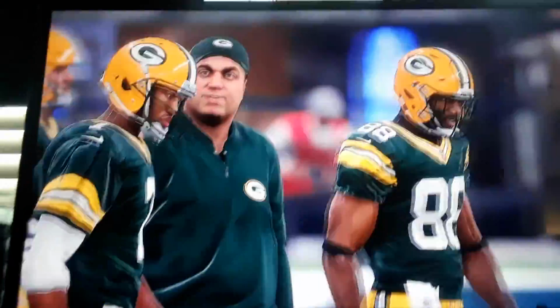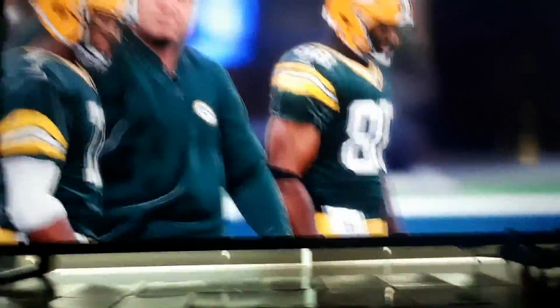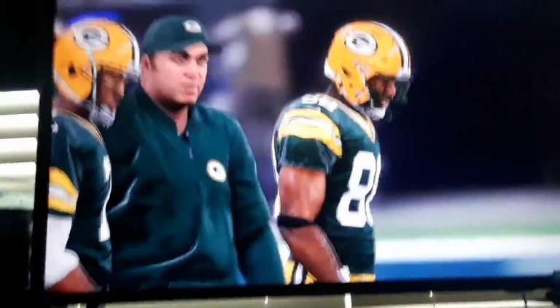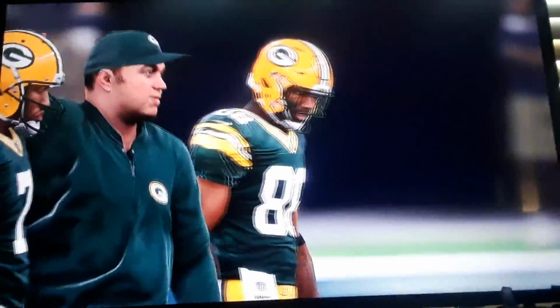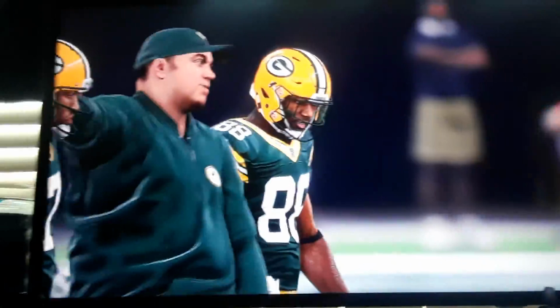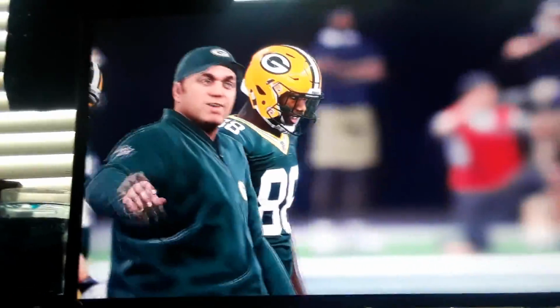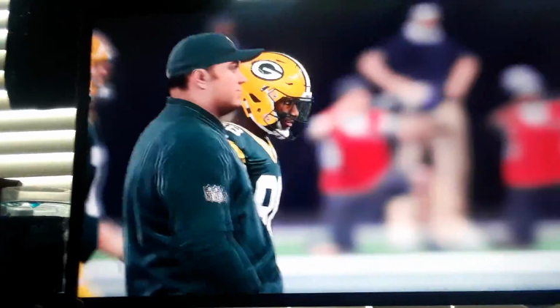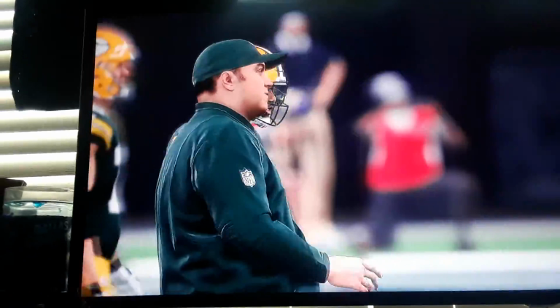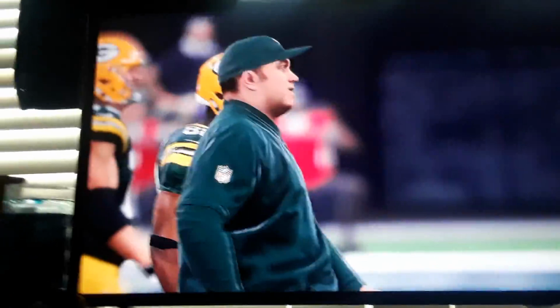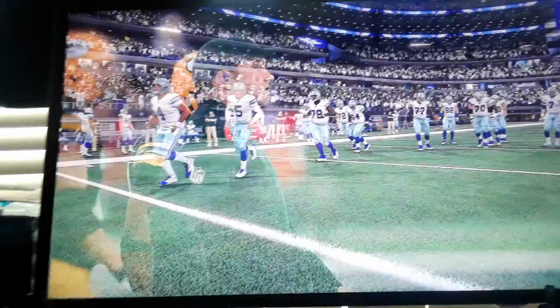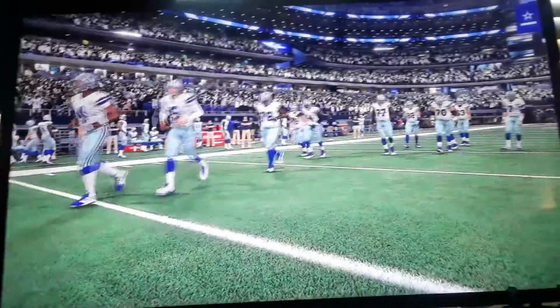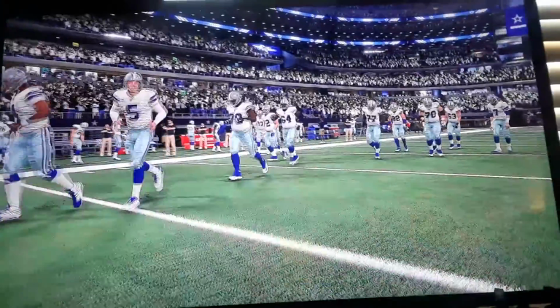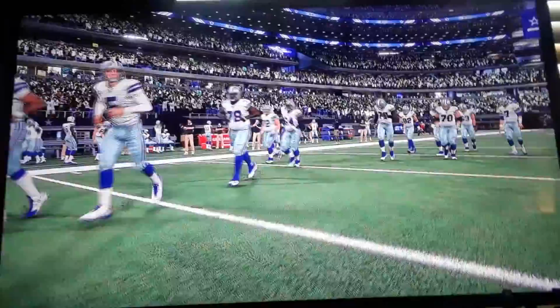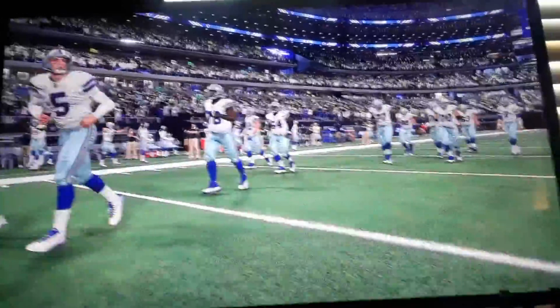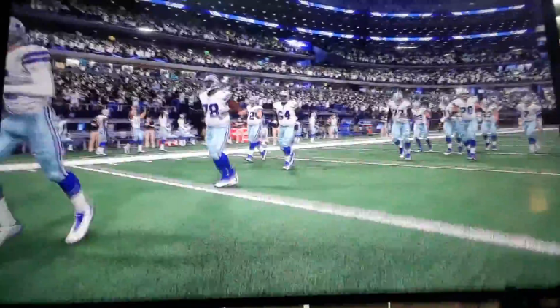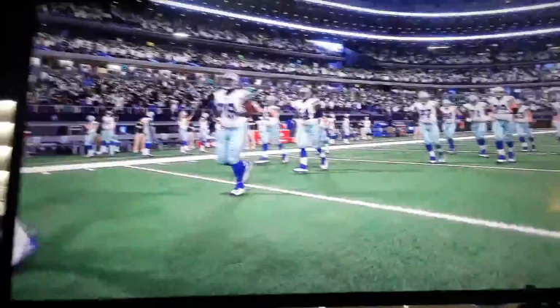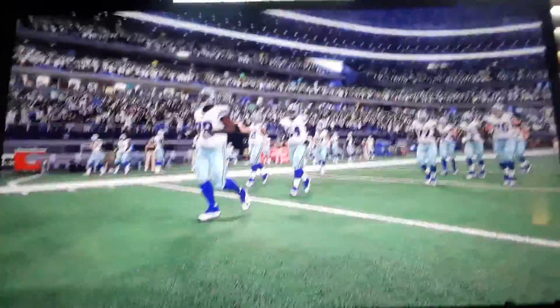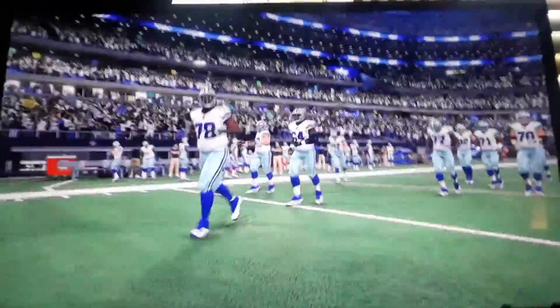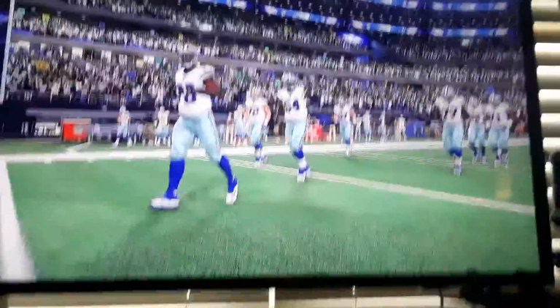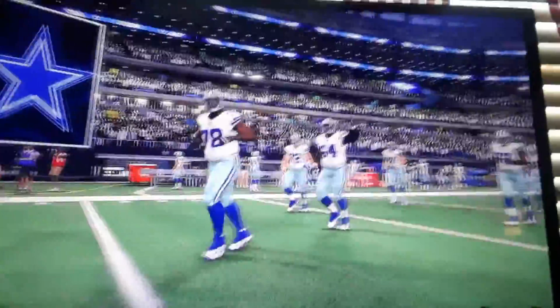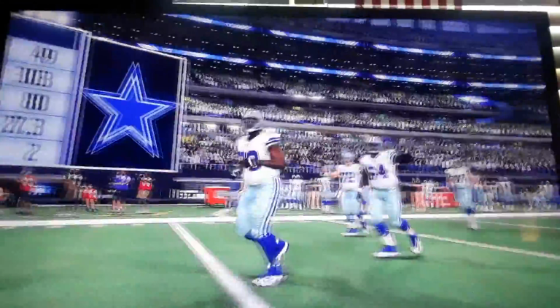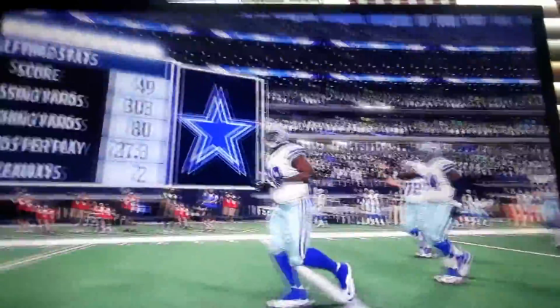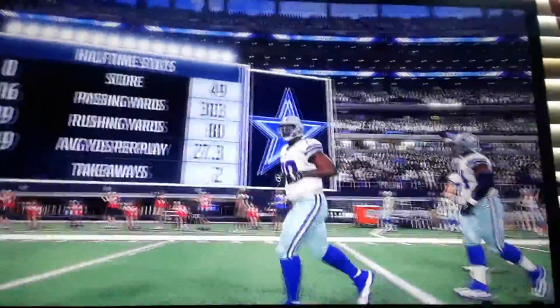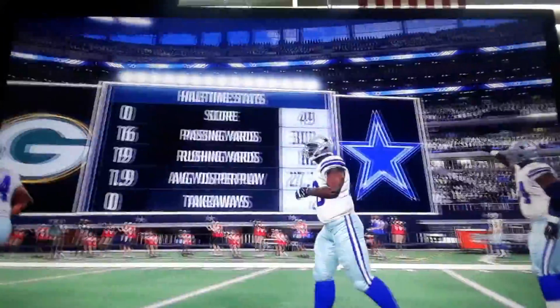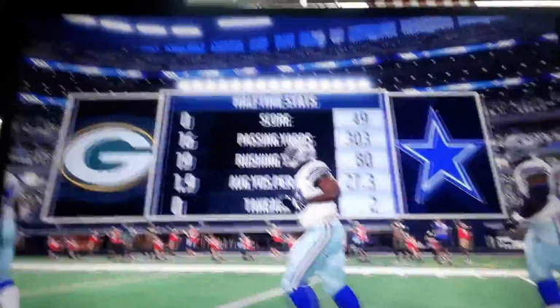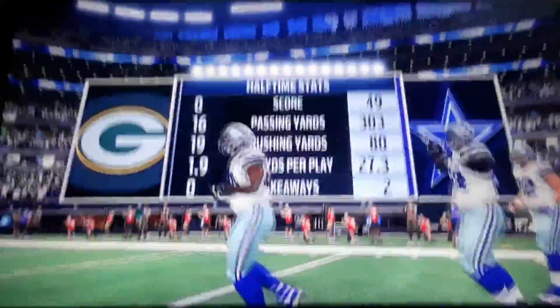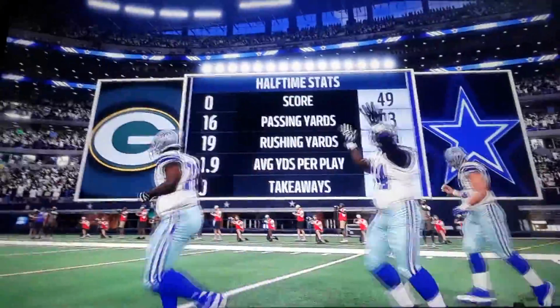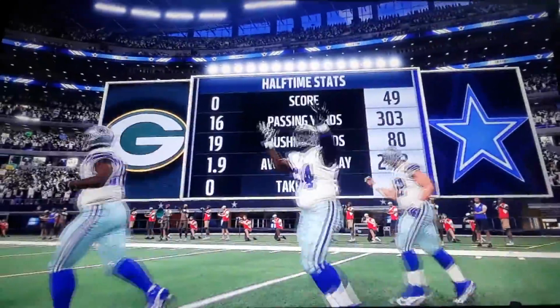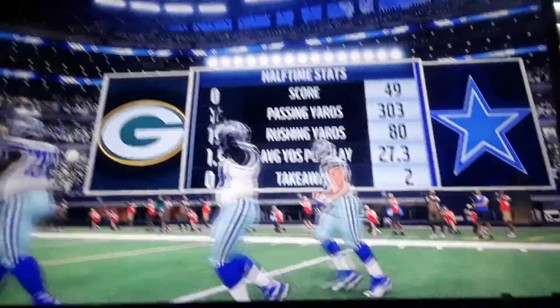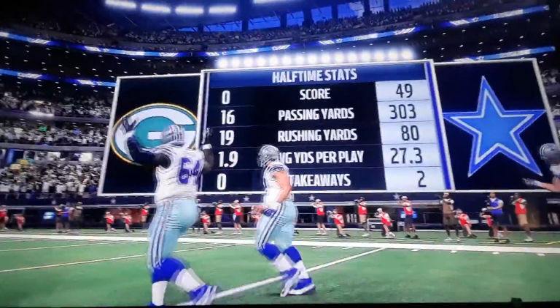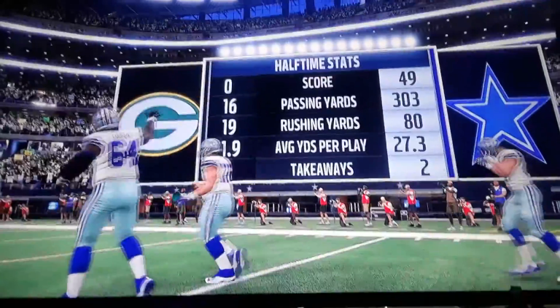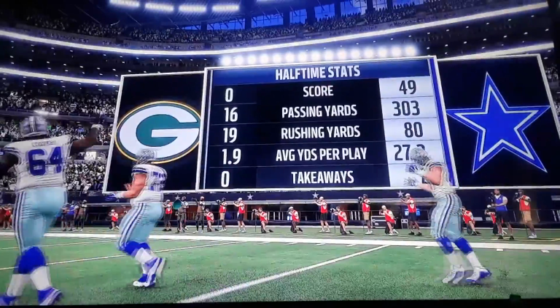The Cowboys are simply running the show in the first half. They control the game and are way out in front. The Packers just need to figure out a way to bounce back. All right, let's roll the highlights.